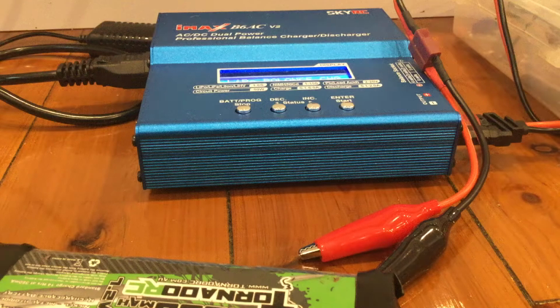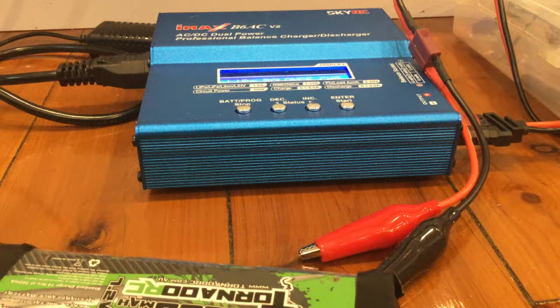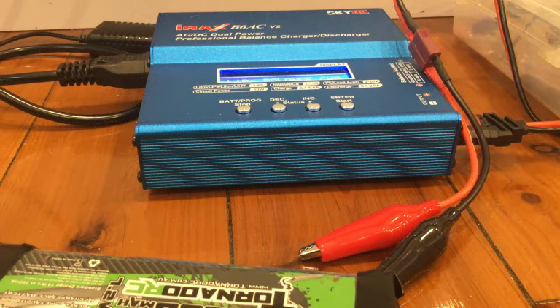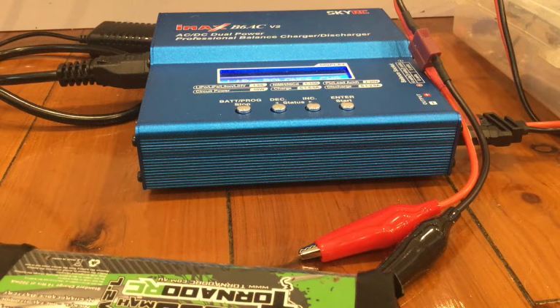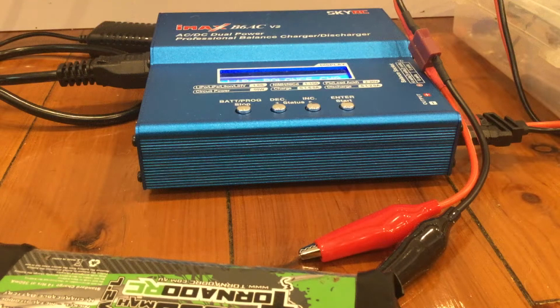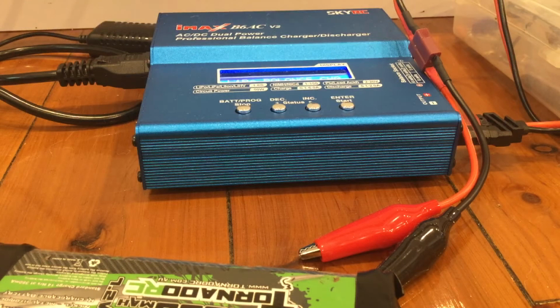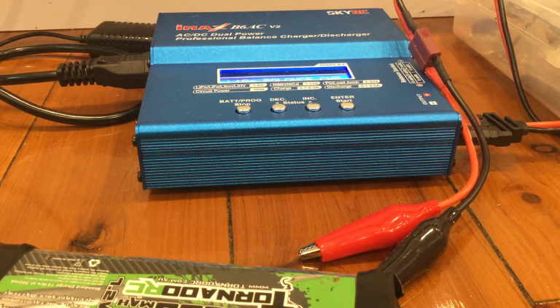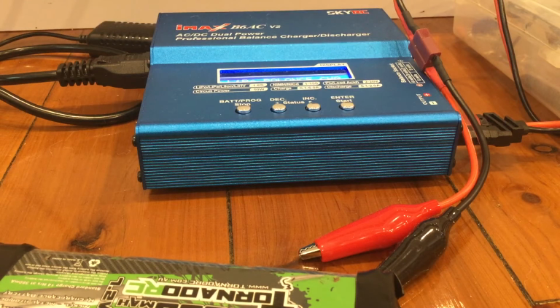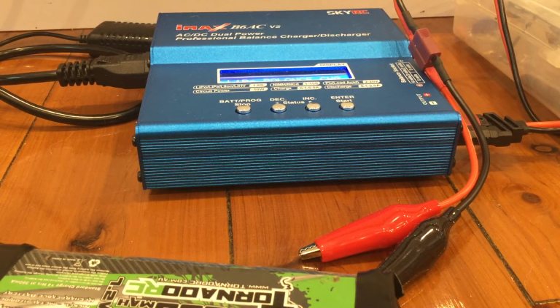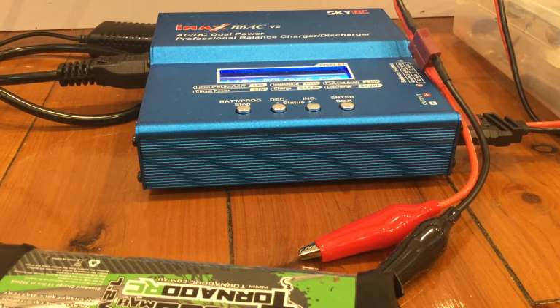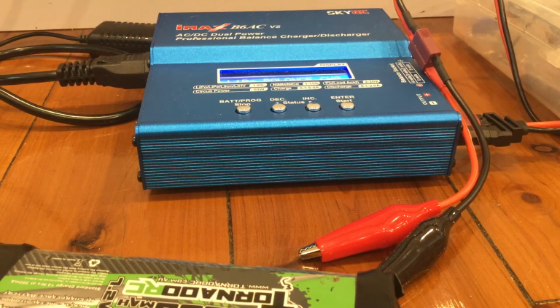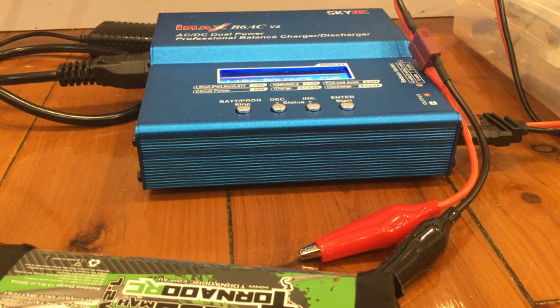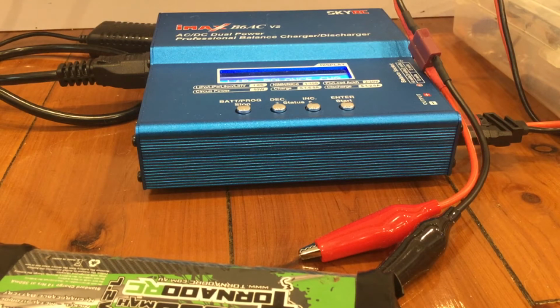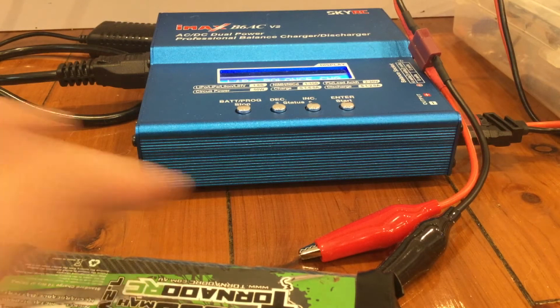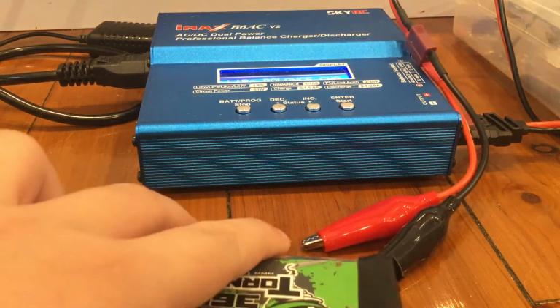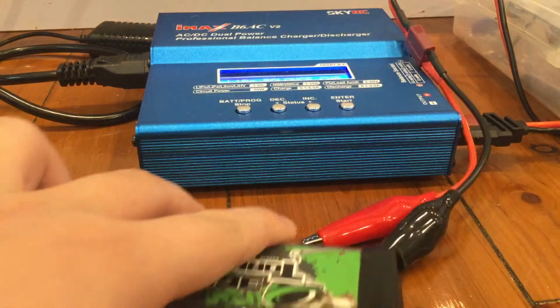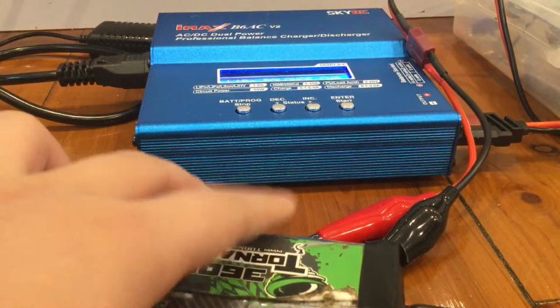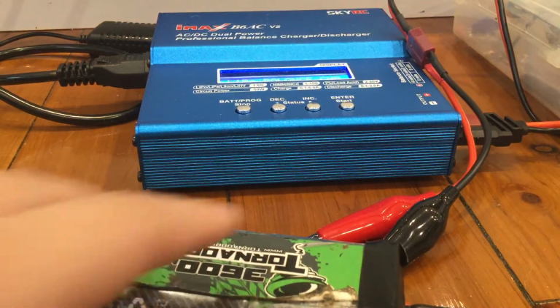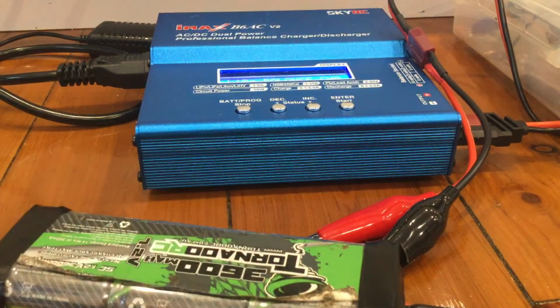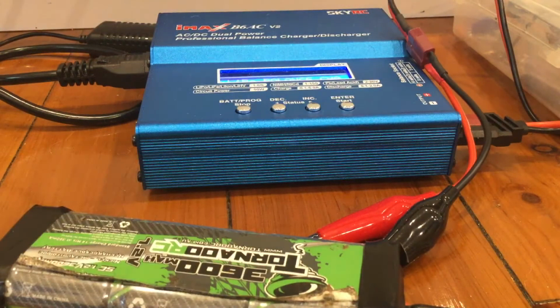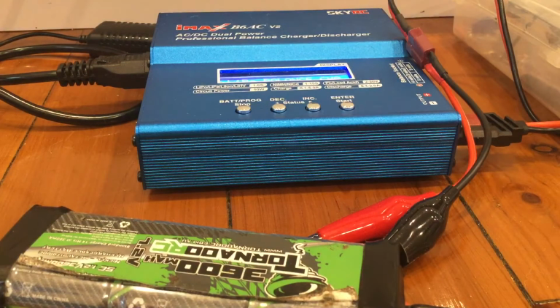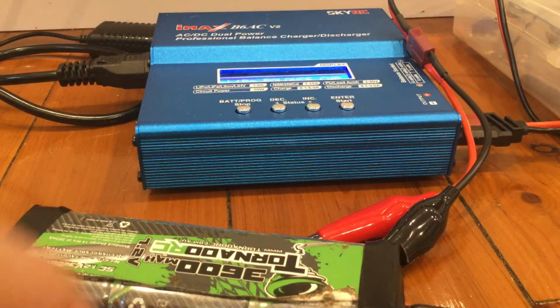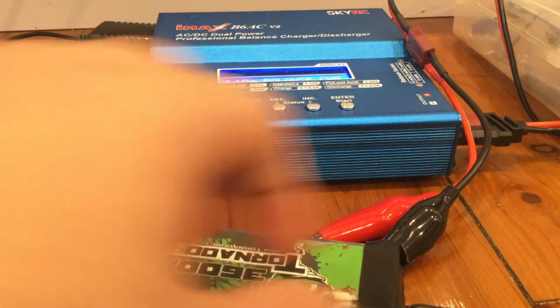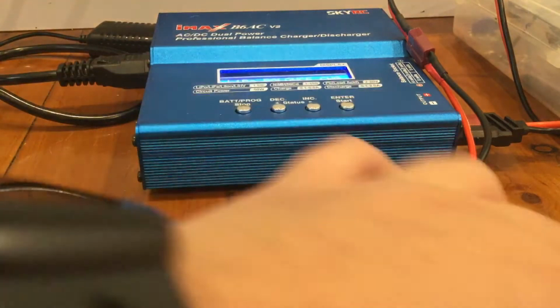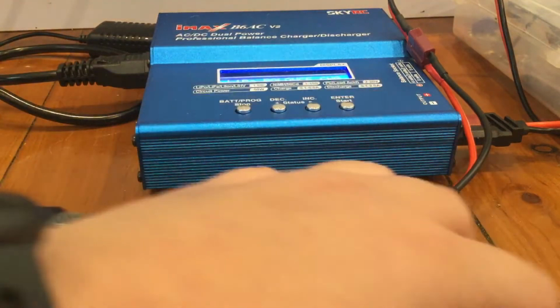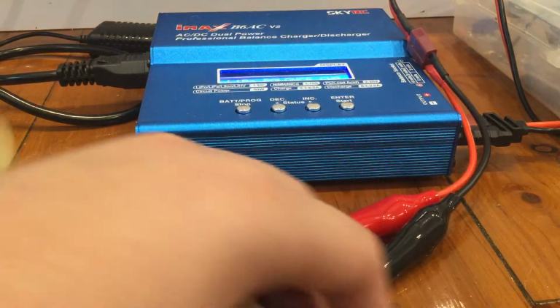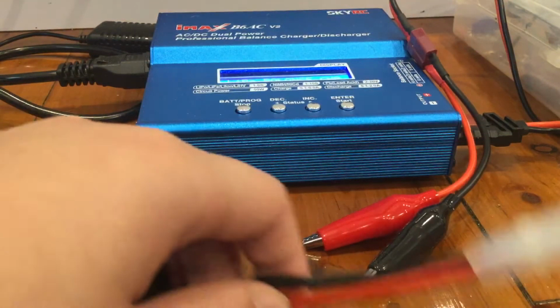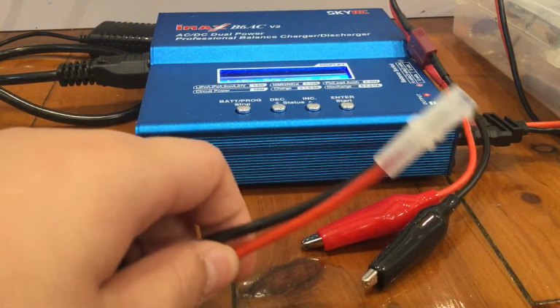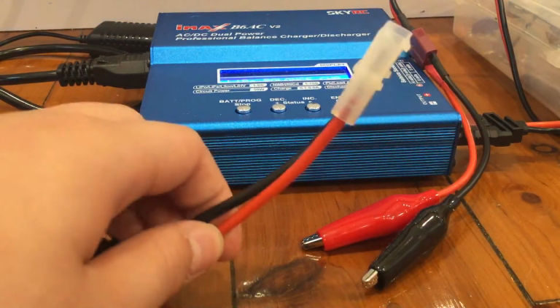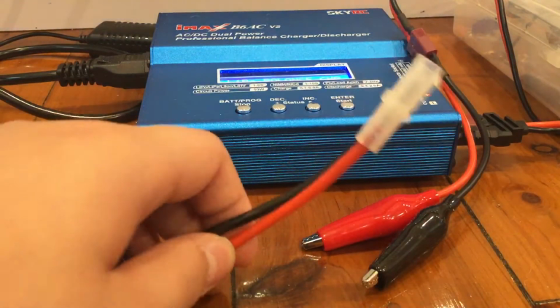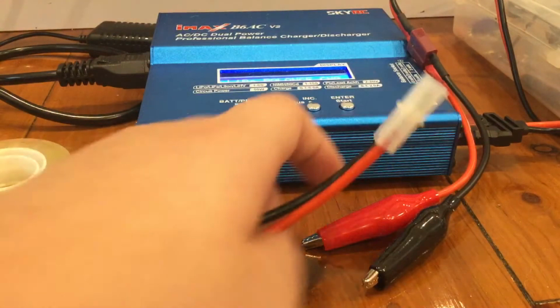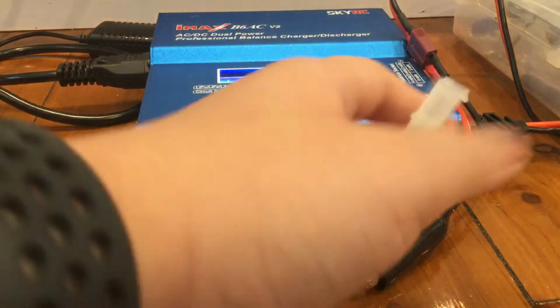Hello everyone, today I will show you how to charge a Tamiya battery with alligator clips on your professional balance charger.